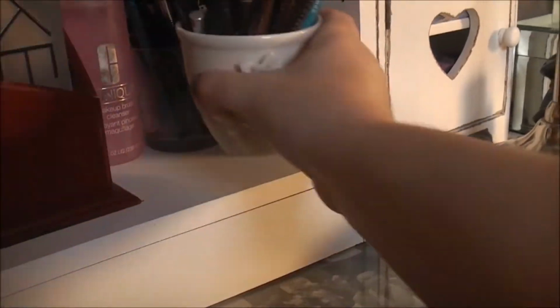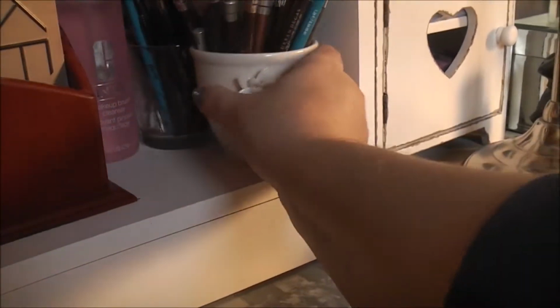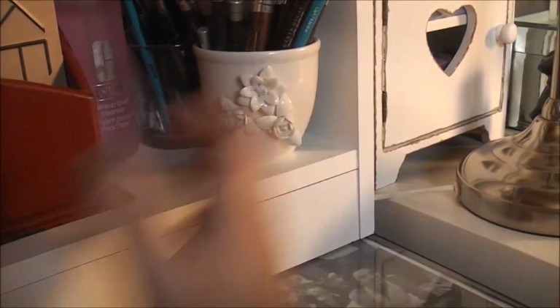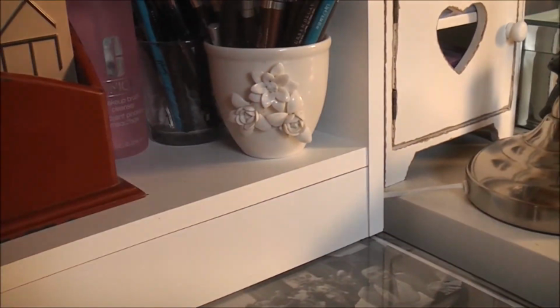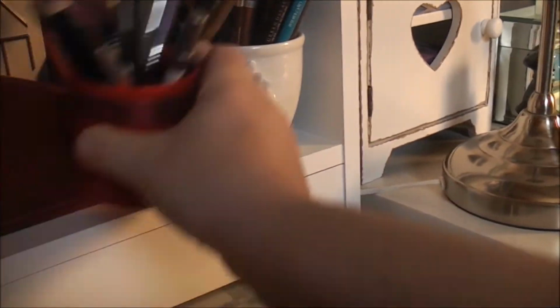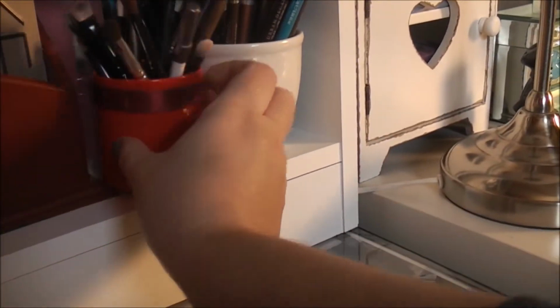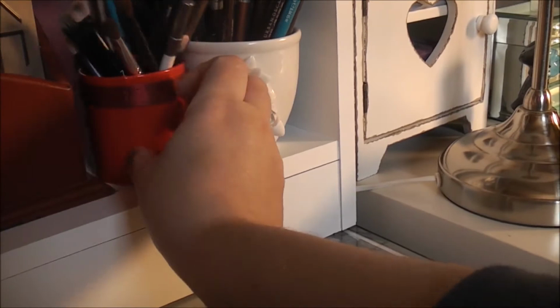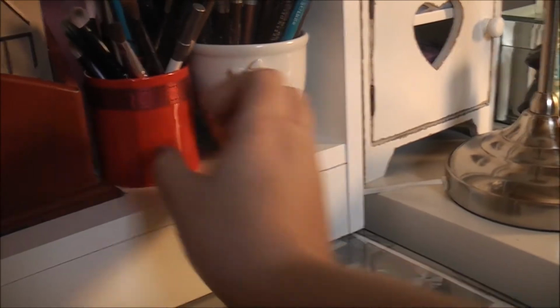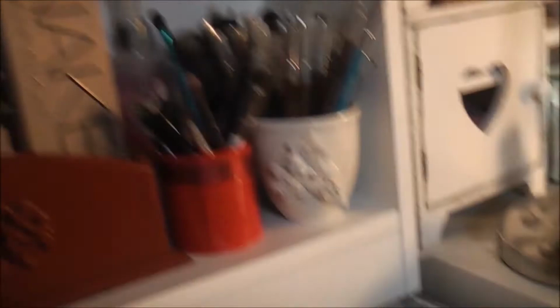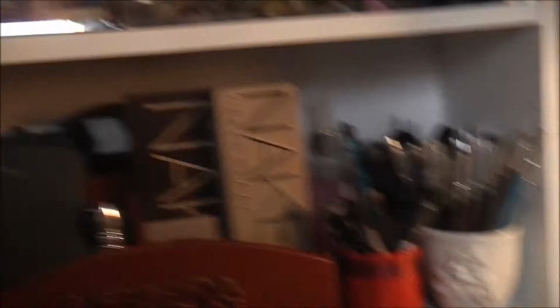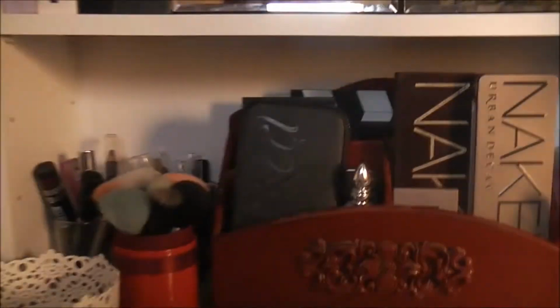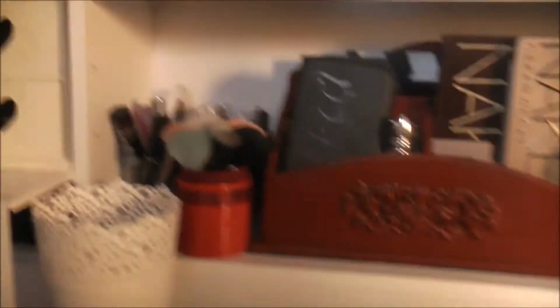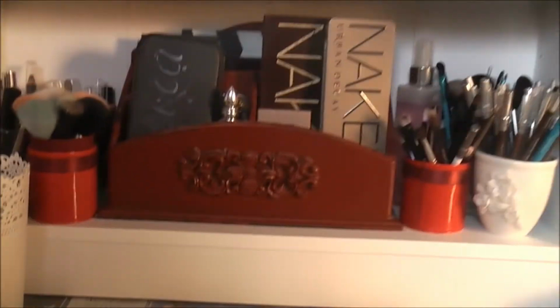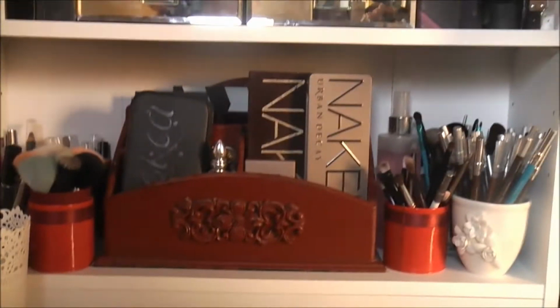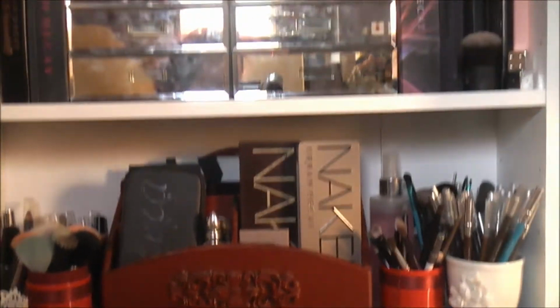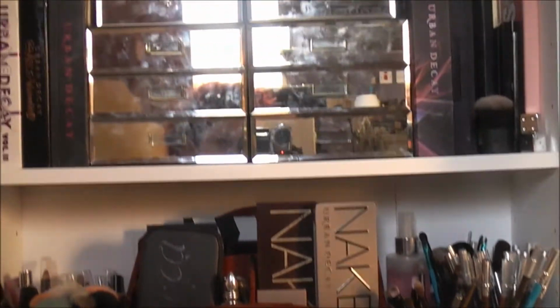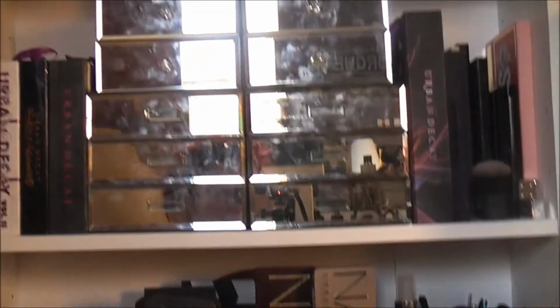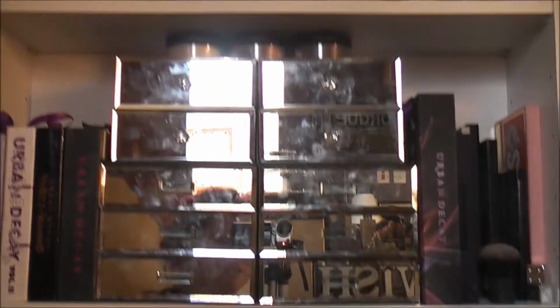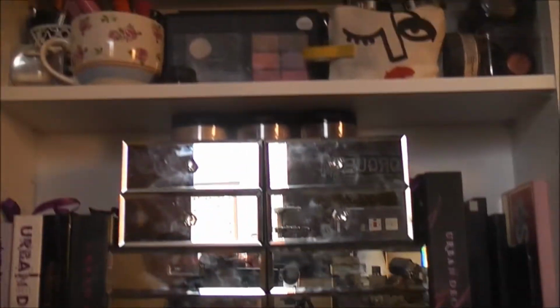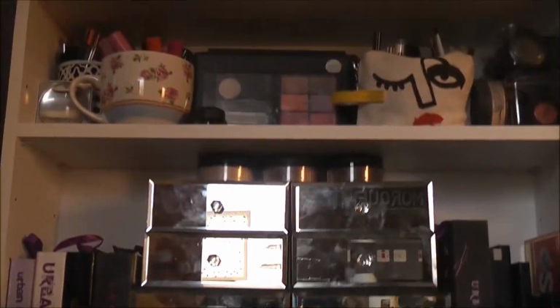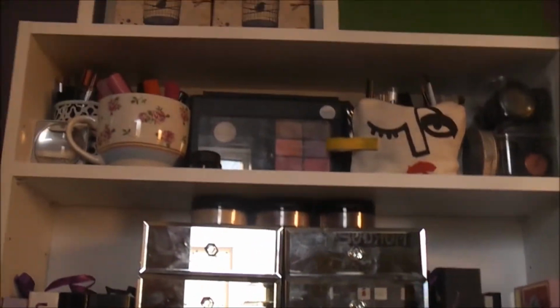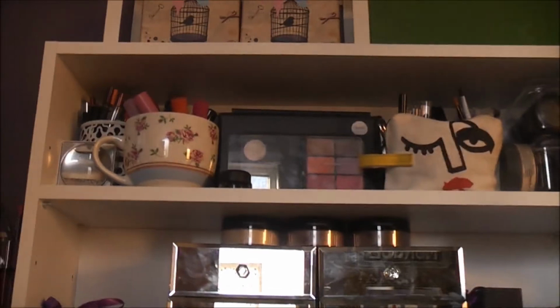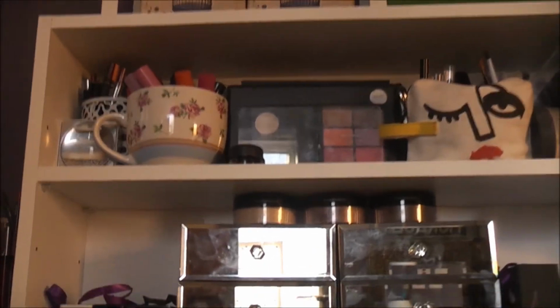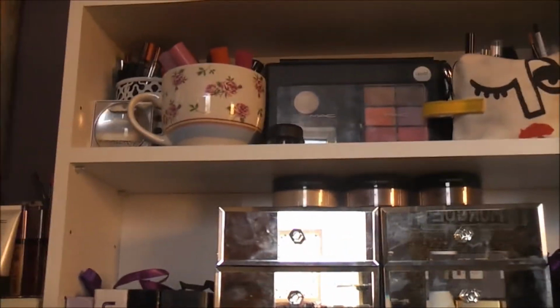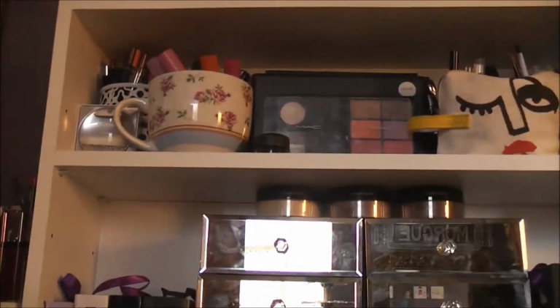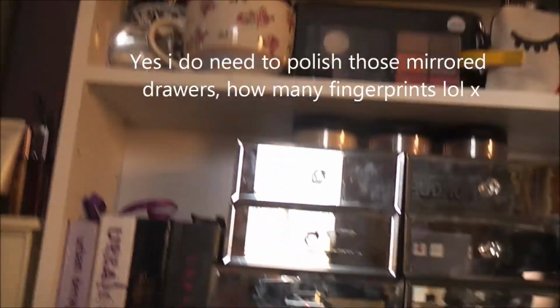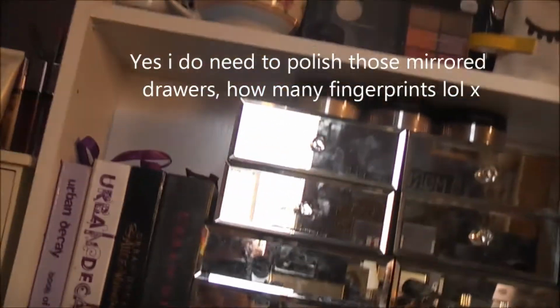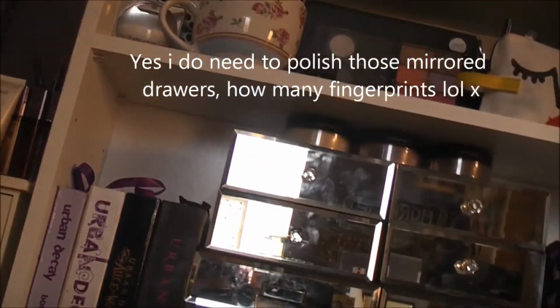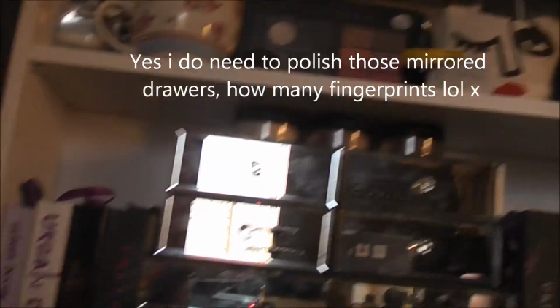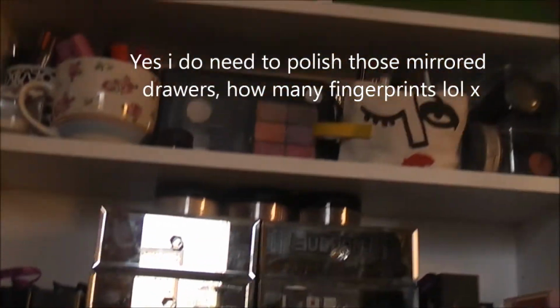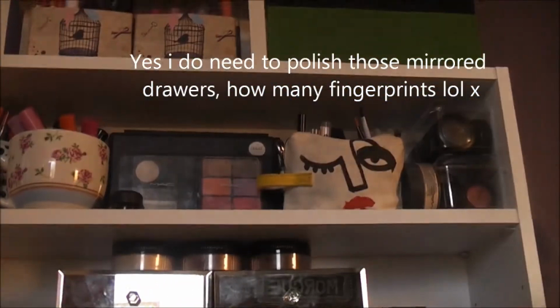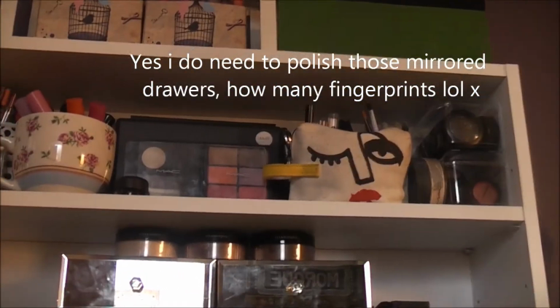And then back here I've just got my Urban Decay brow kit. So that's it — I love how it looks. I think it looks really, really neat. I know where absolutely everything is, and even though things are up there, it's no hardship to just stand up and reach for something. Before I get started I usually like to lay my makeup out on the surface anyway.